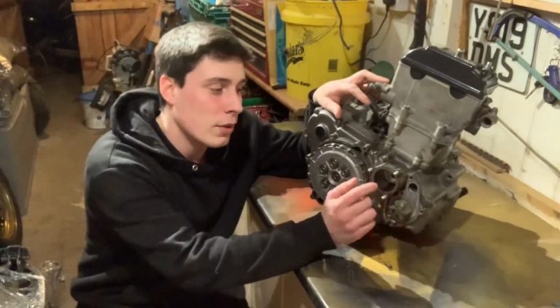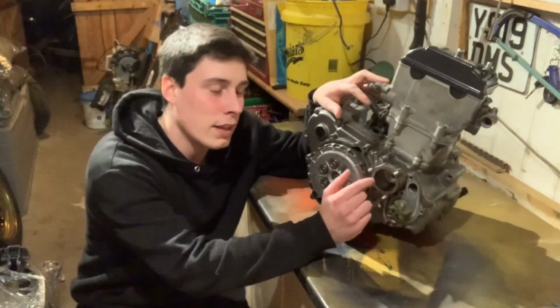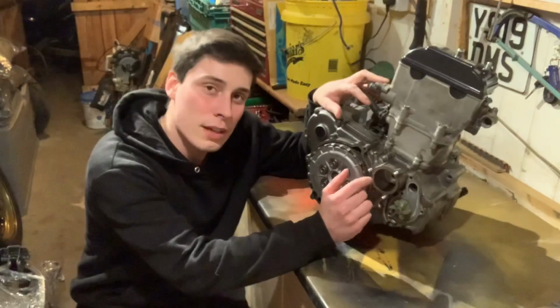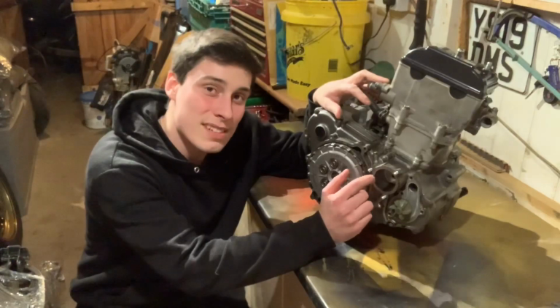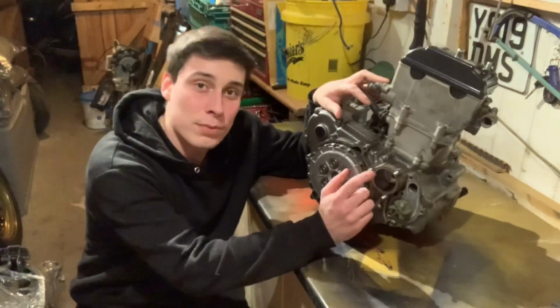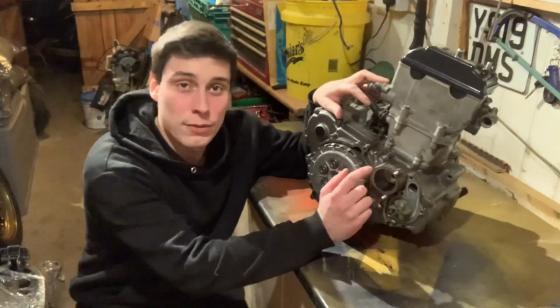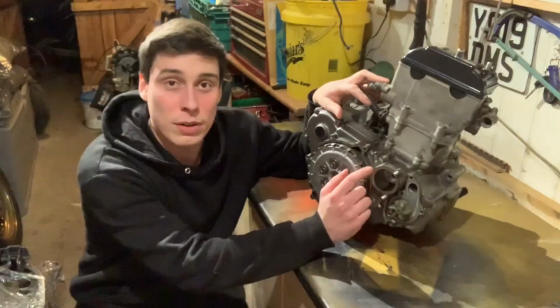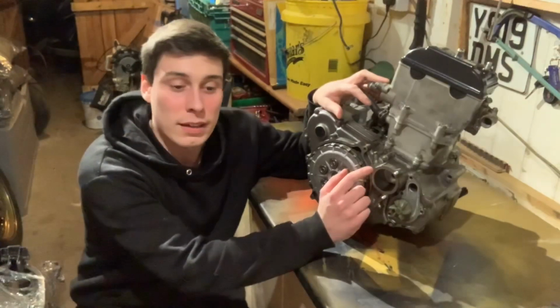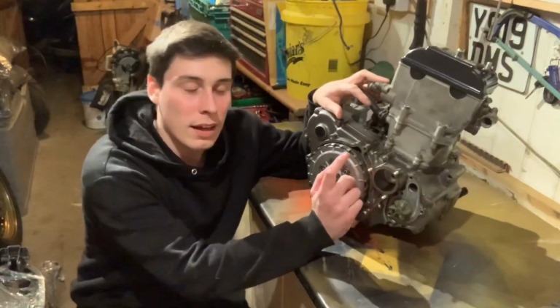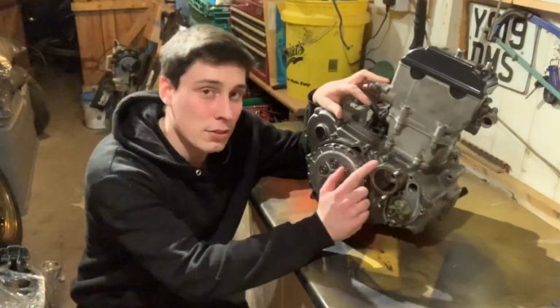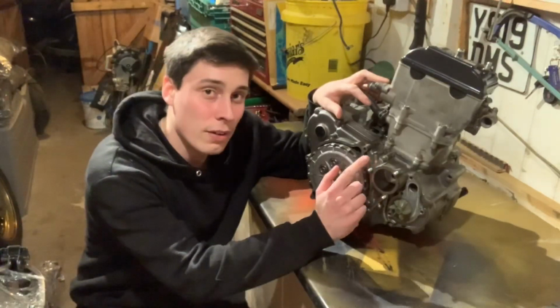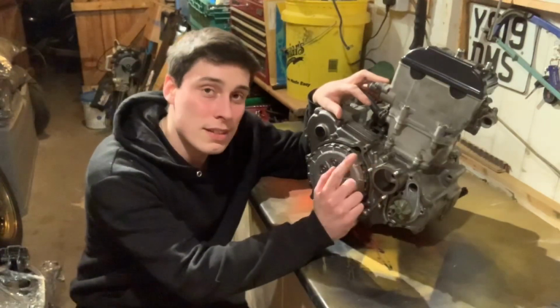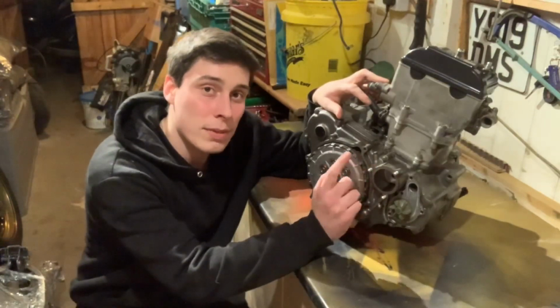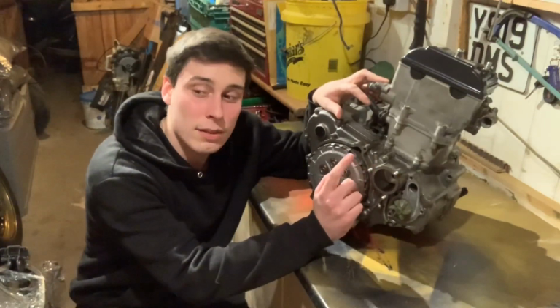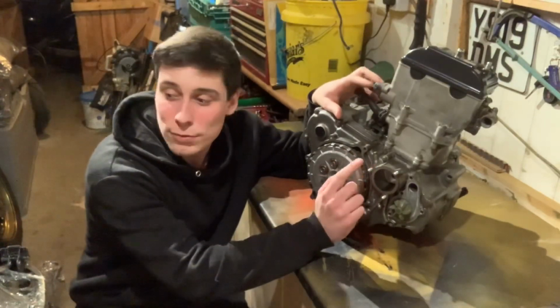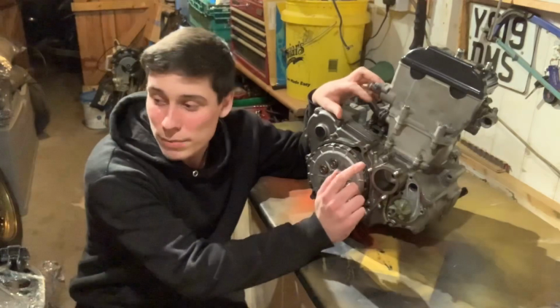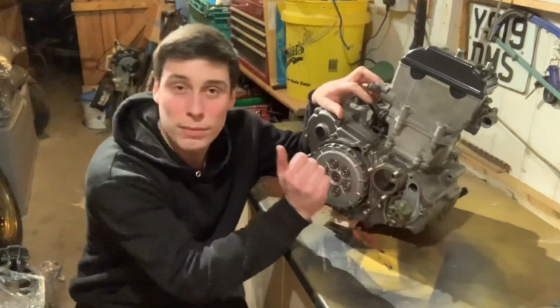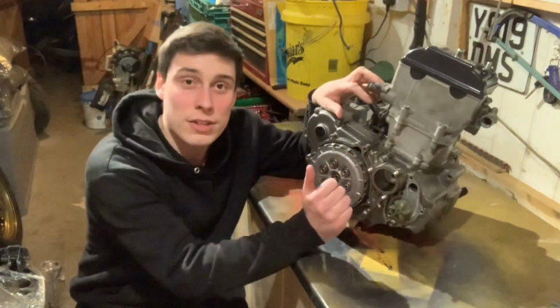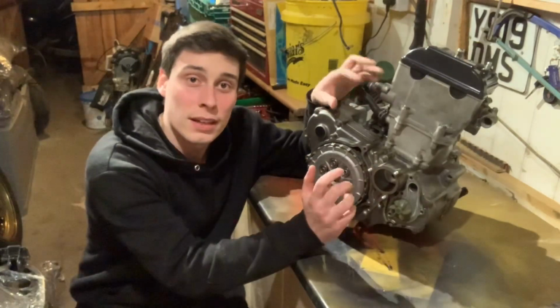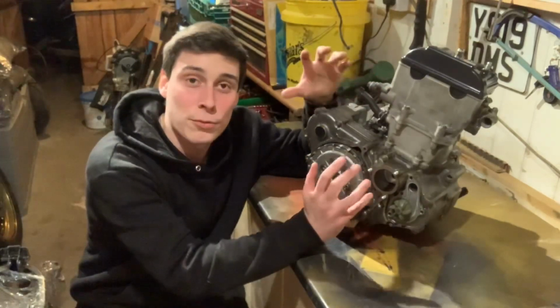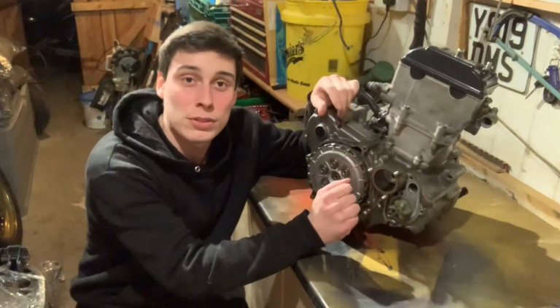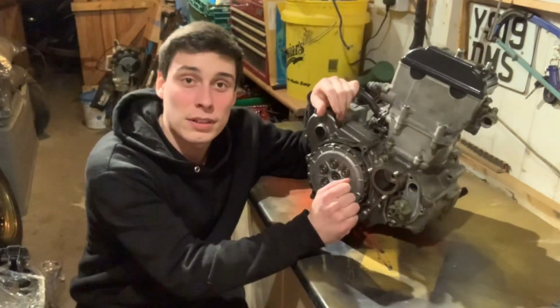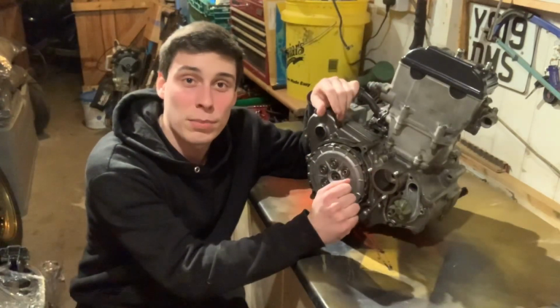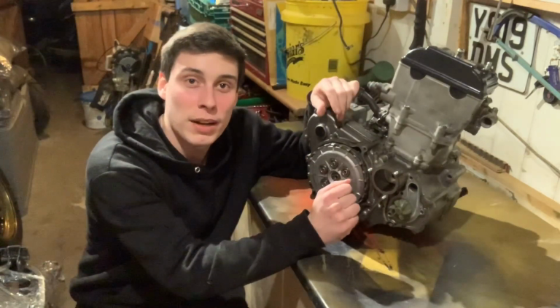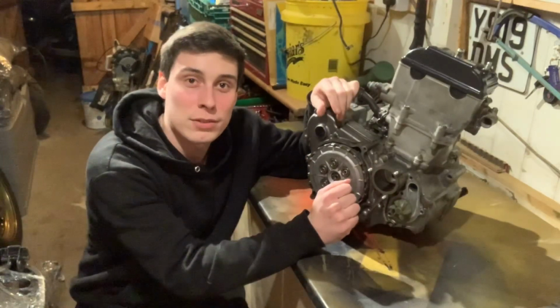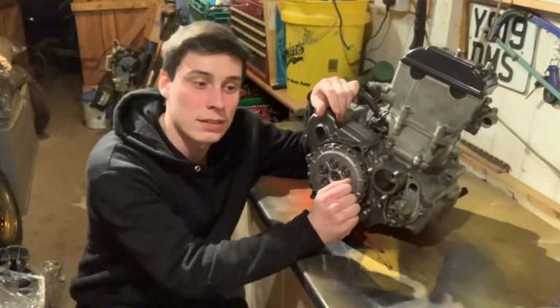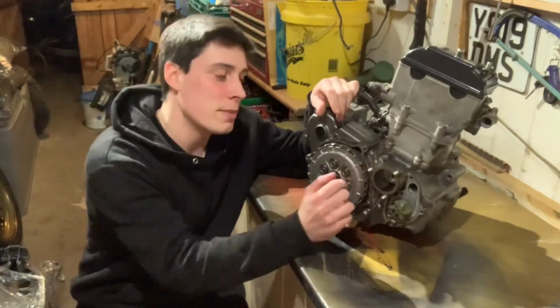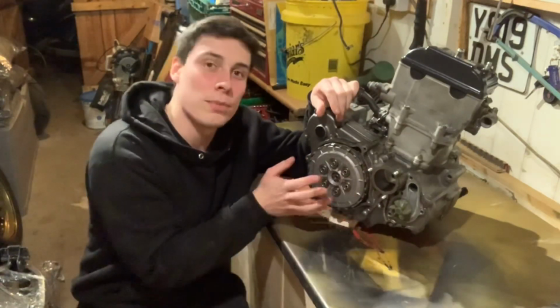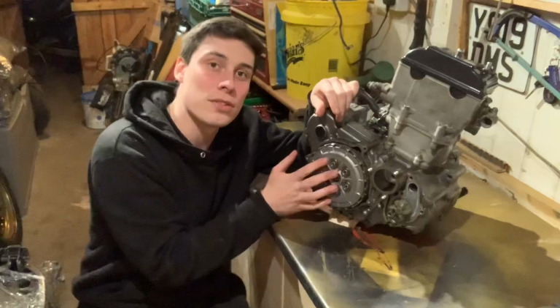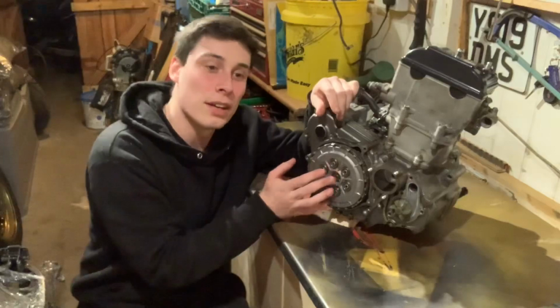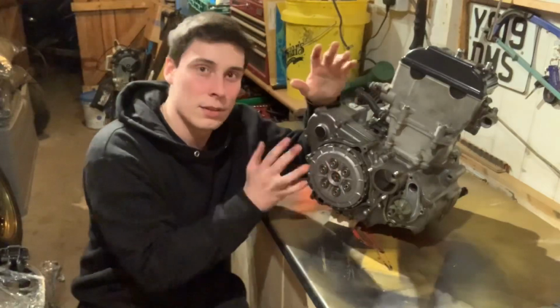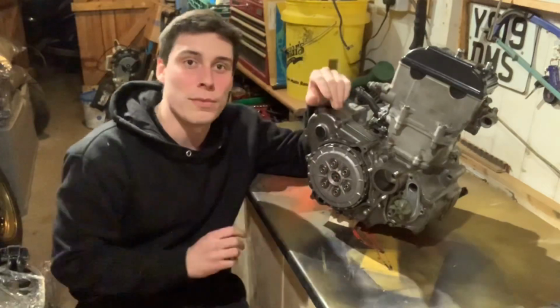The oil filter housing cap is going to stay off because I have ordered a new oil filter. I also thought today might be the day that we get the frame unpackaged, get the front yokes on and start putting that back together as well. So I'm going to make a start putting this cover on and we'll go from there.